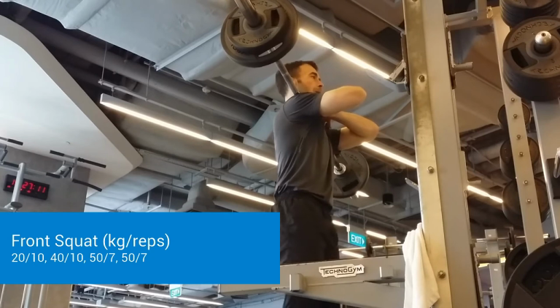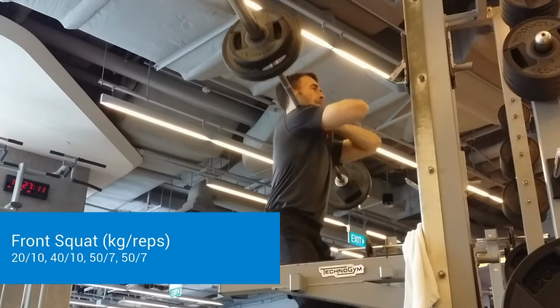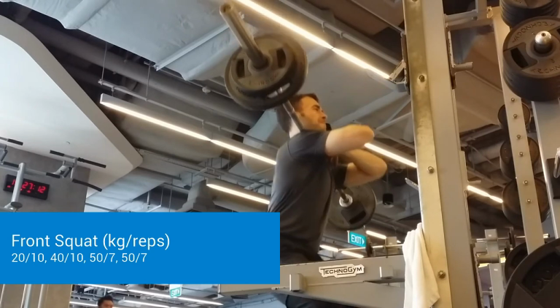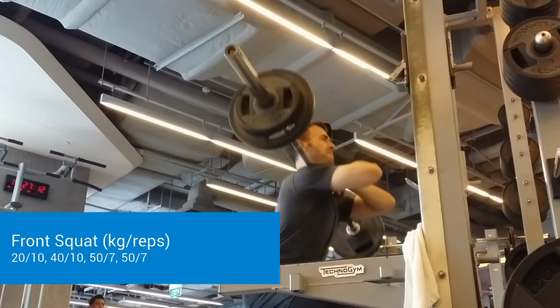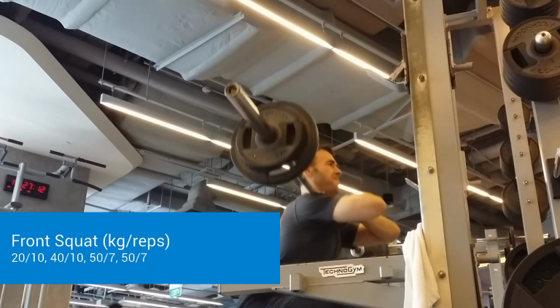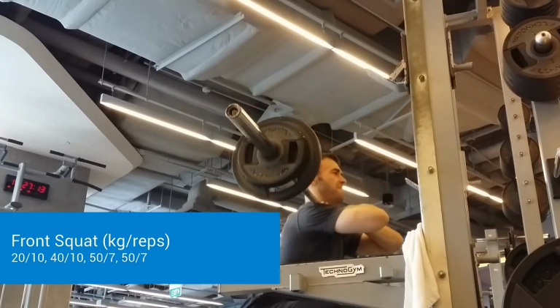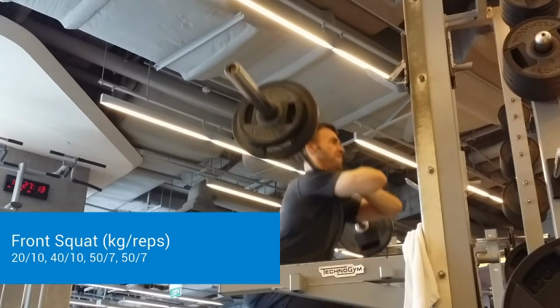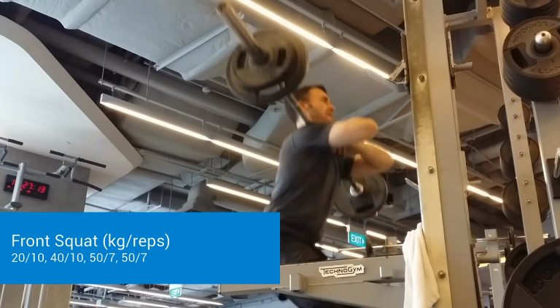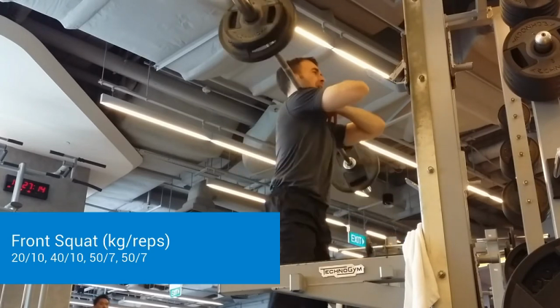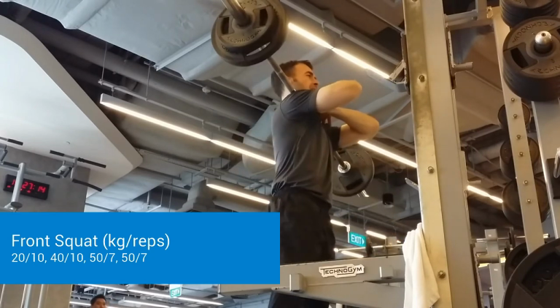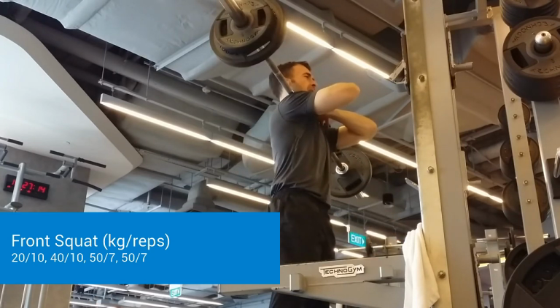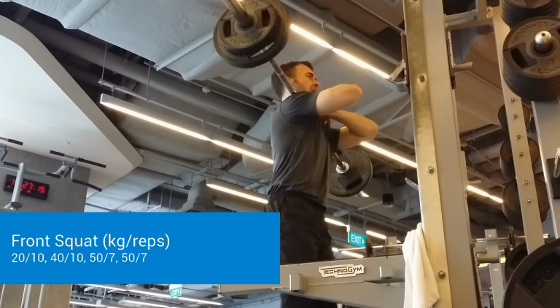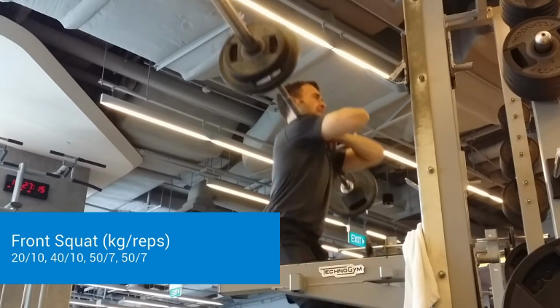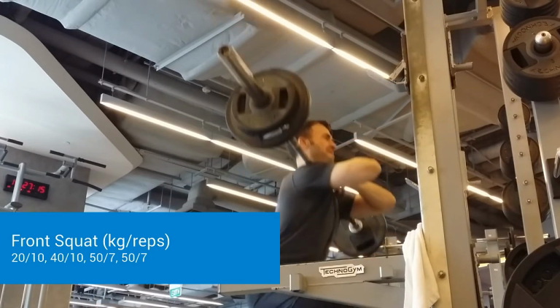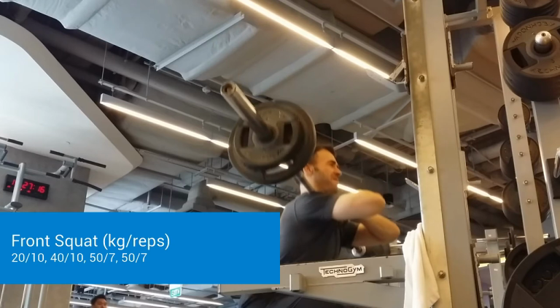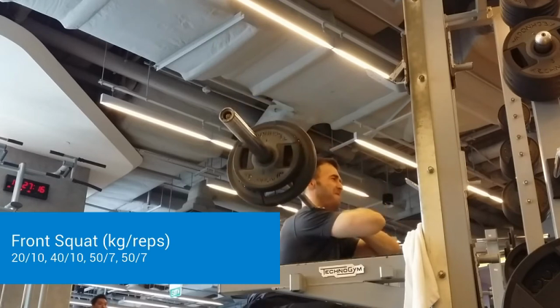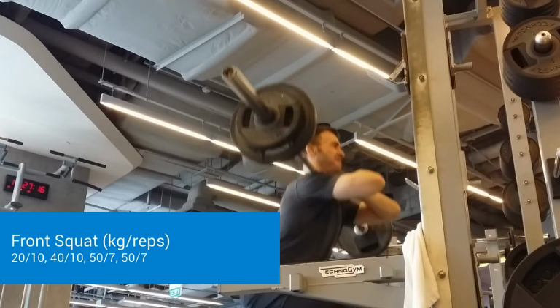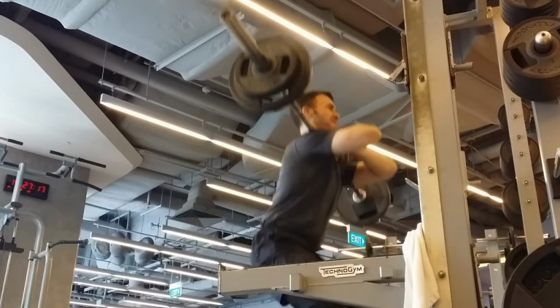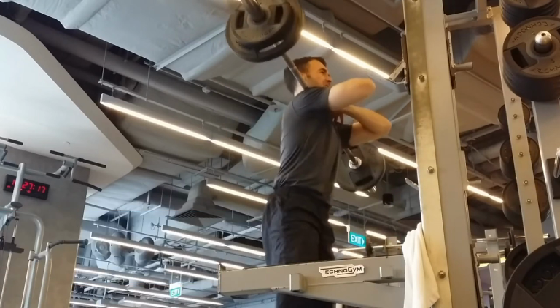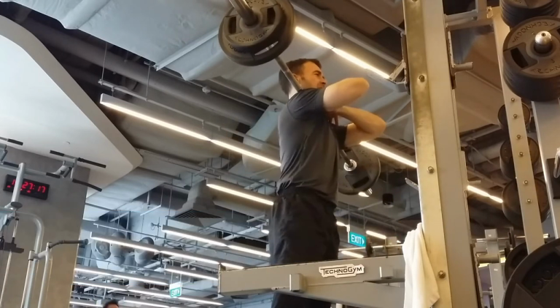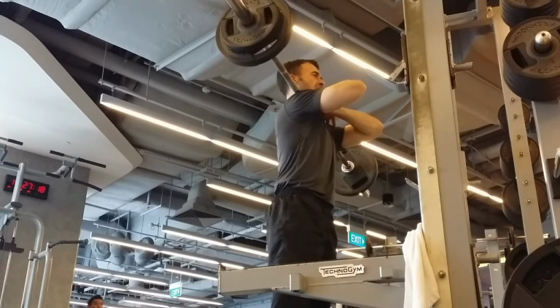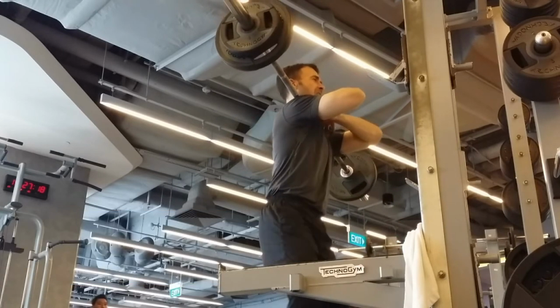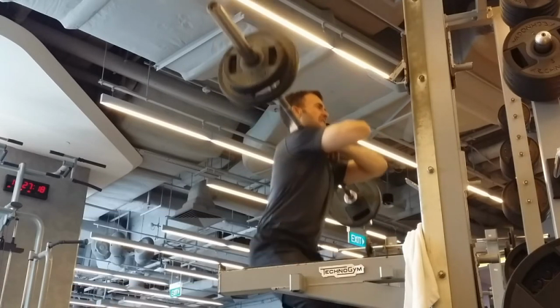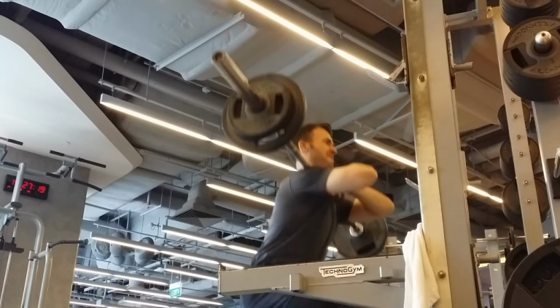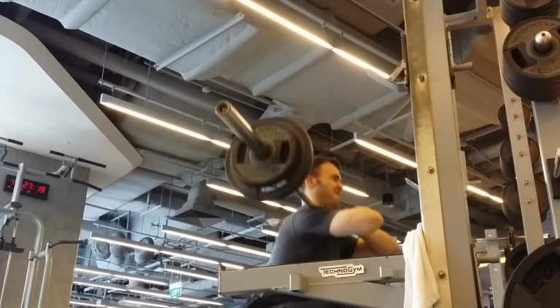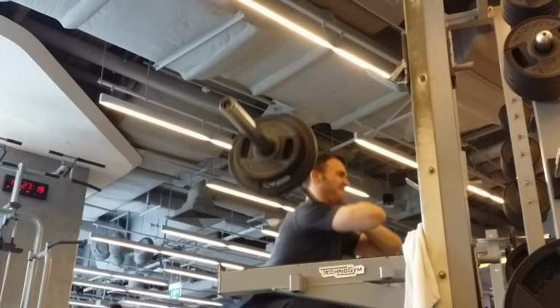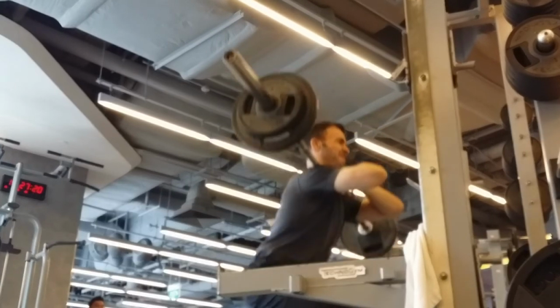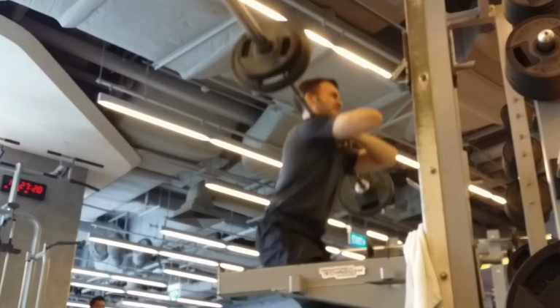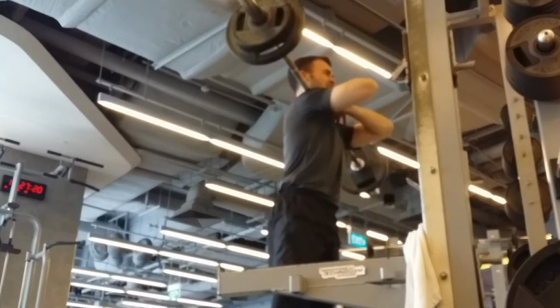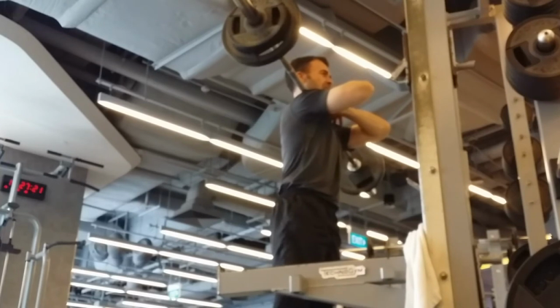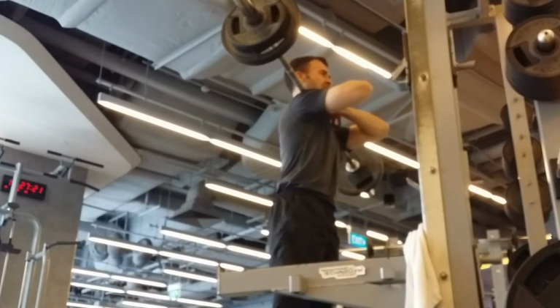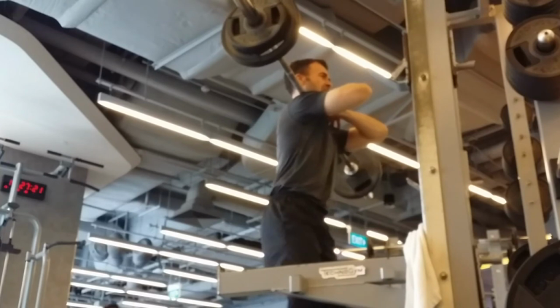Alright, front squats — this is what I'll end my workout on. This is what I'll call a light intensity day, if you will.